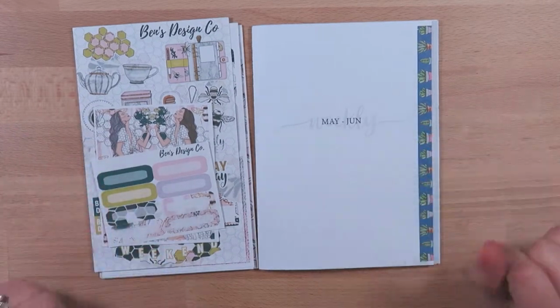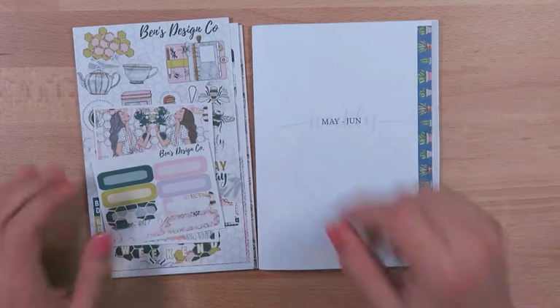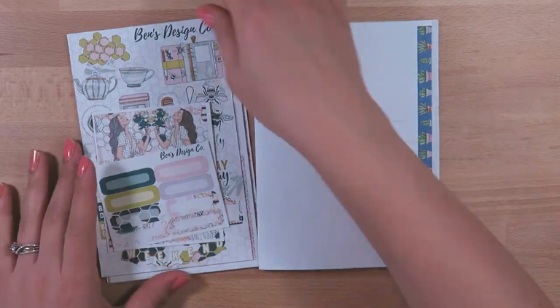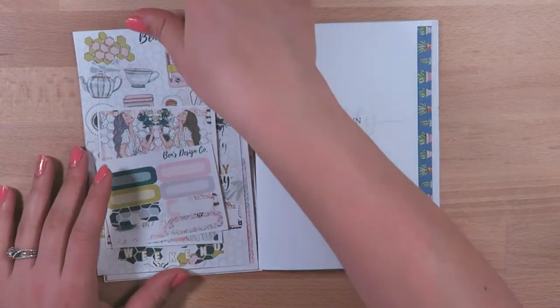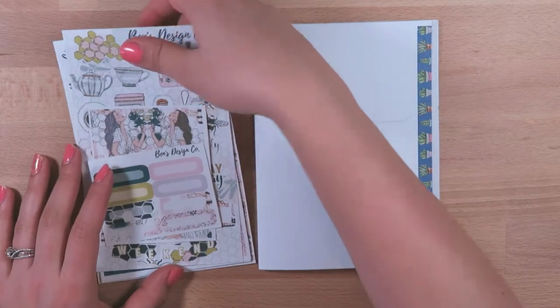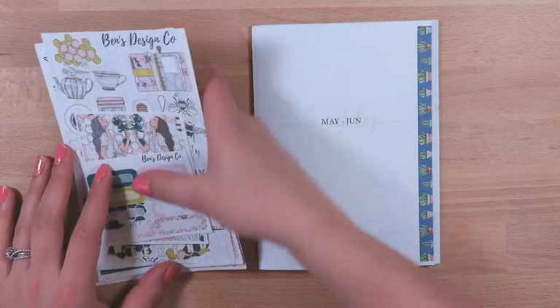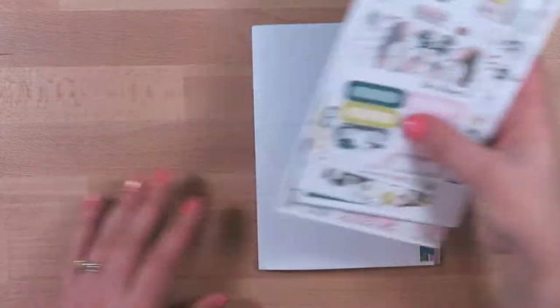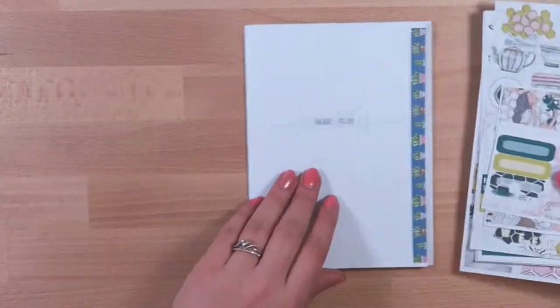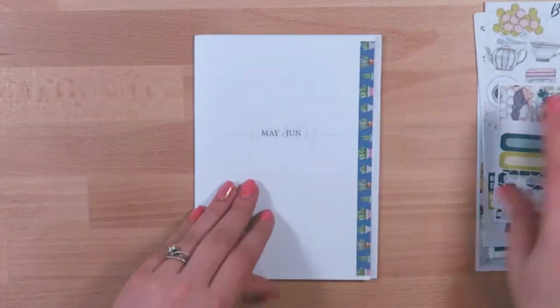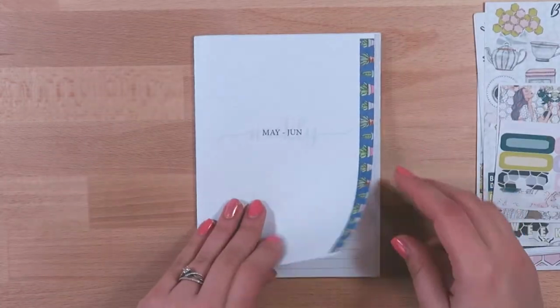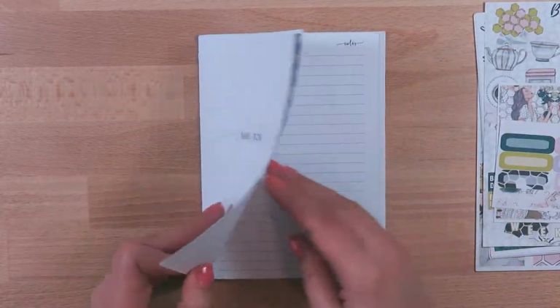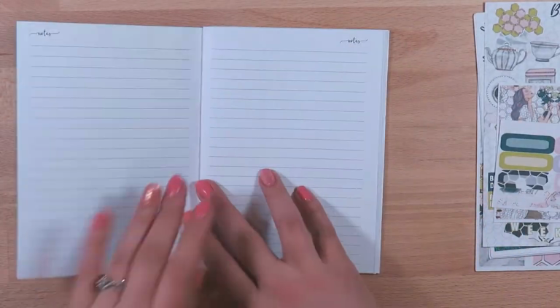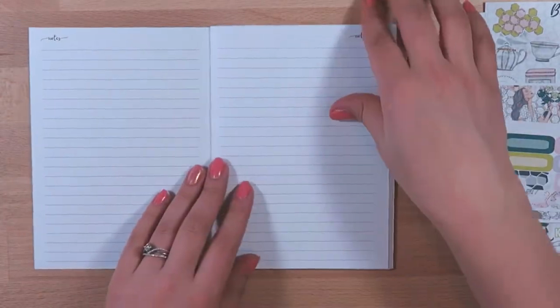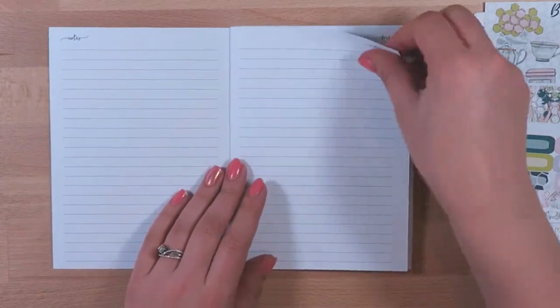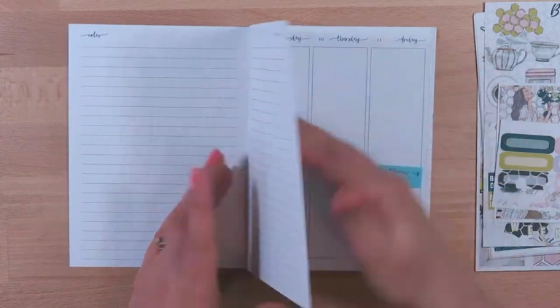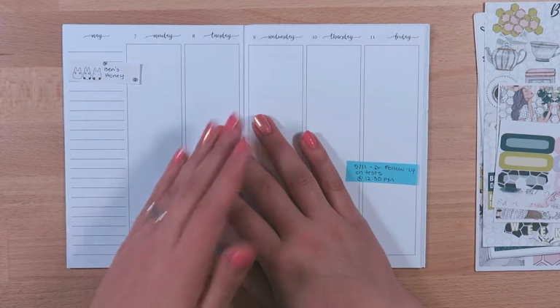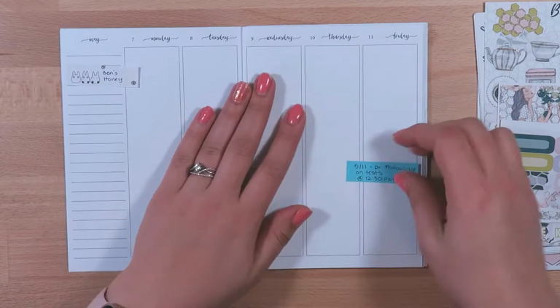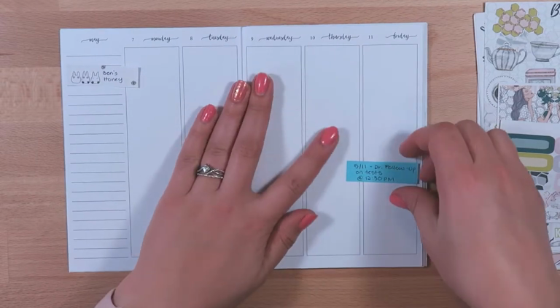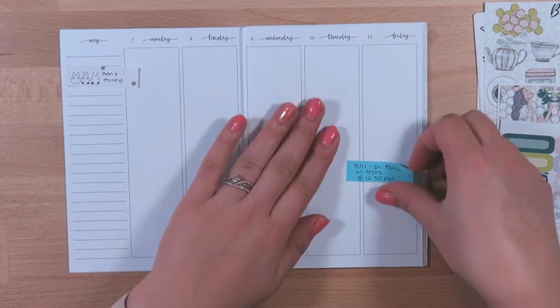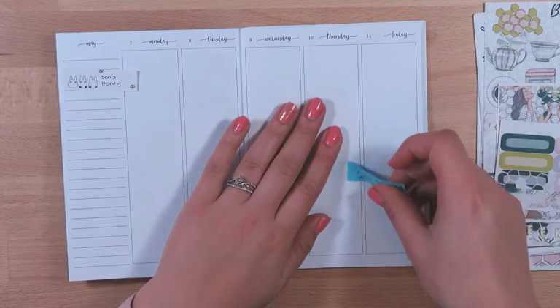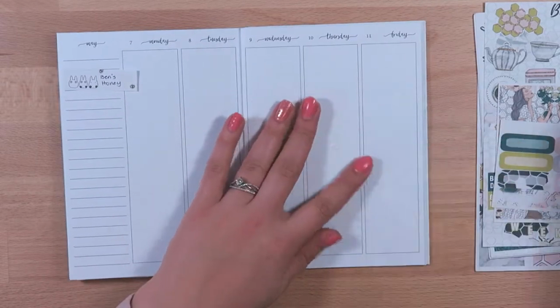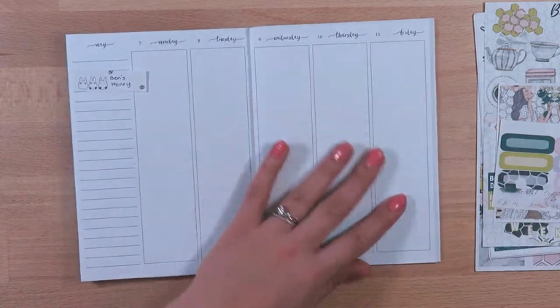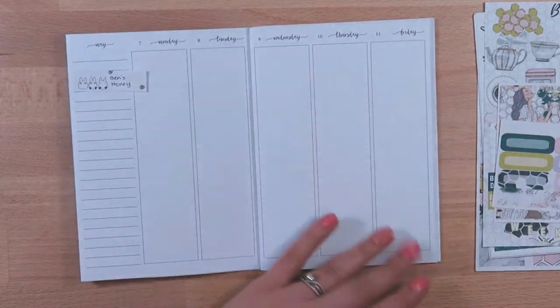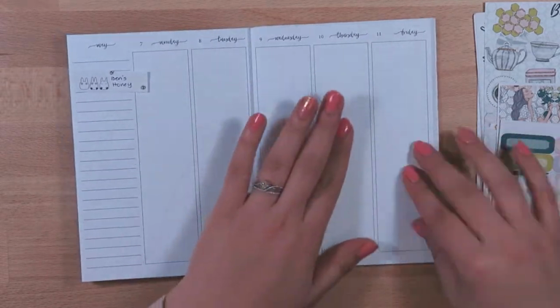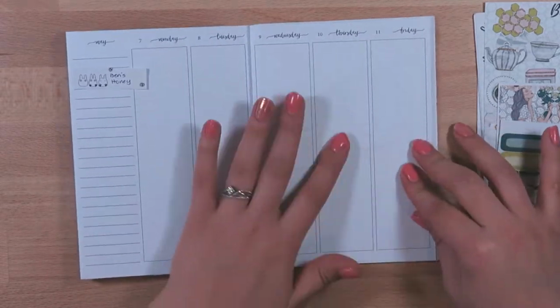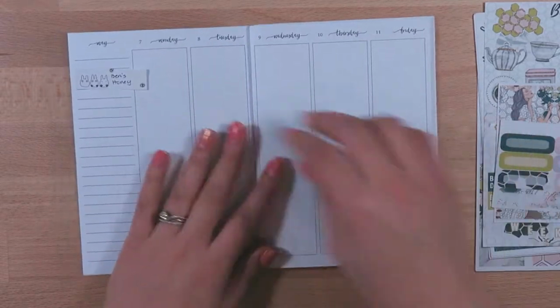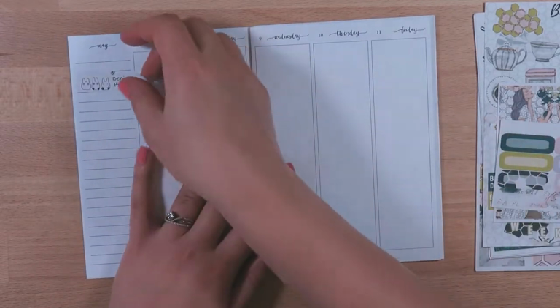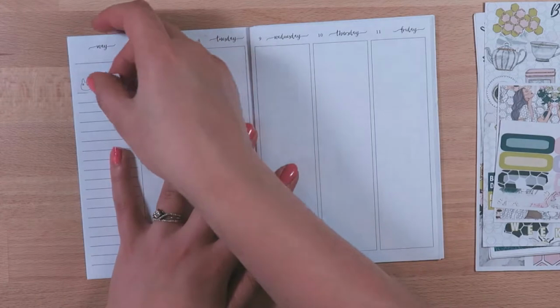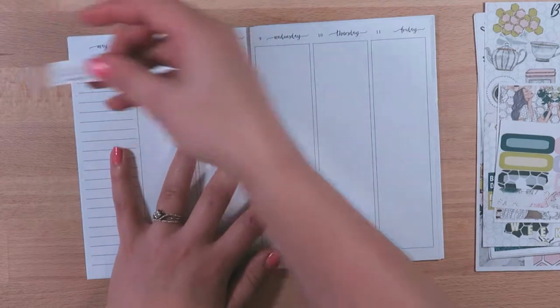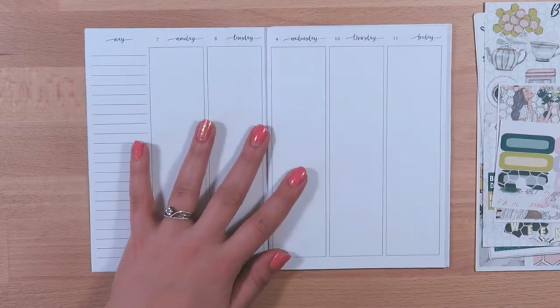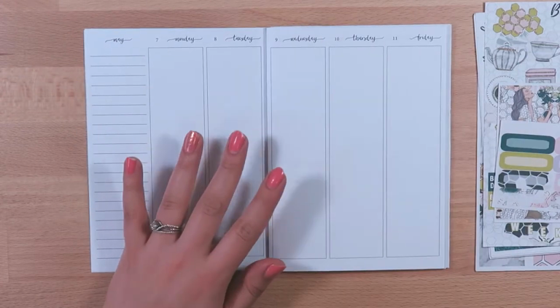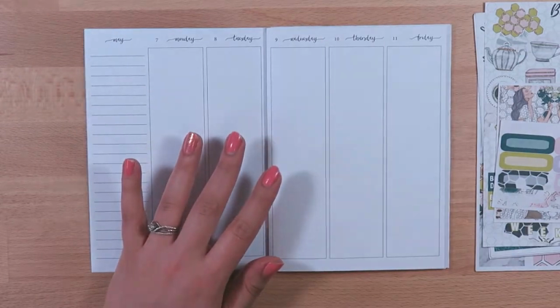Excuse my nails. I am not a nail person, but if you are here to watch my nails, this is not the plan with me for you.